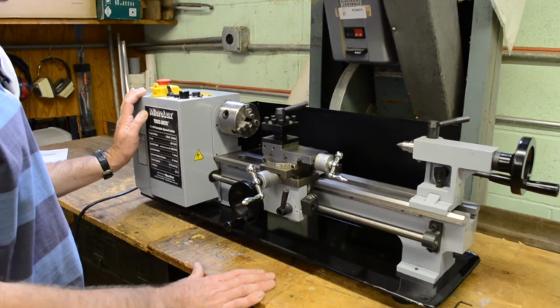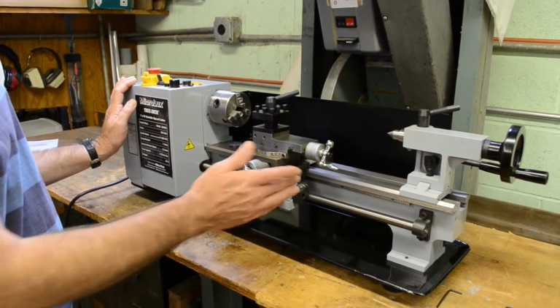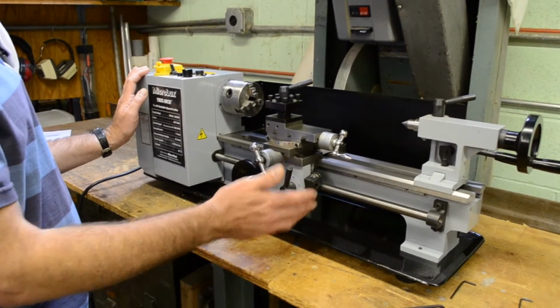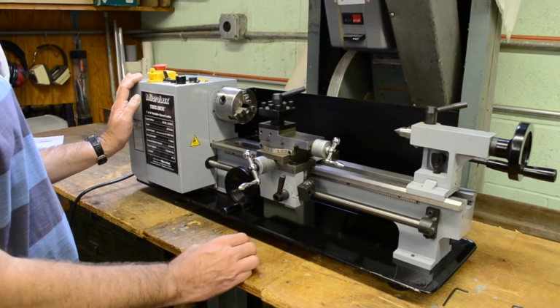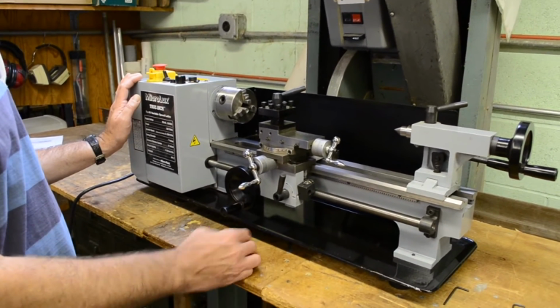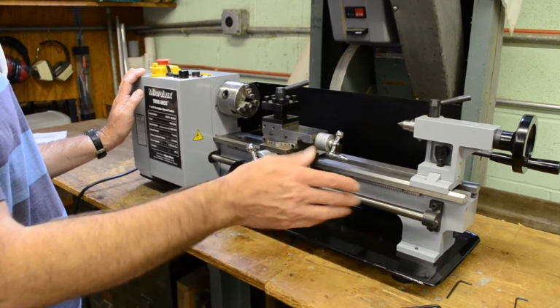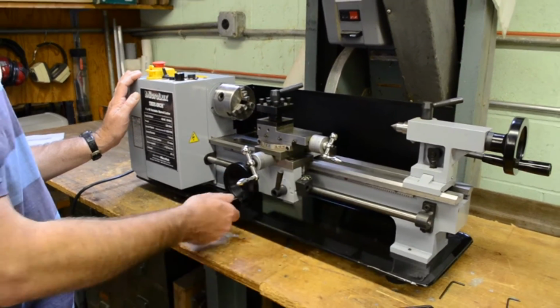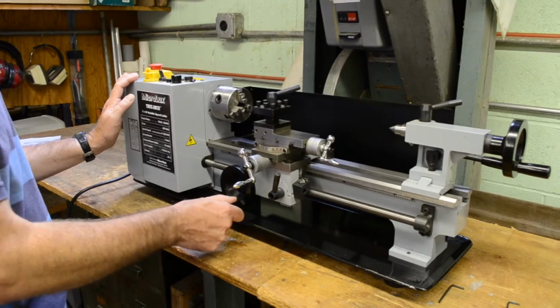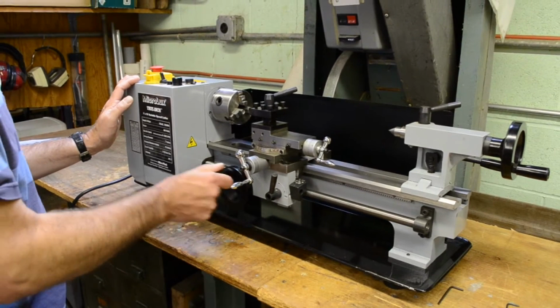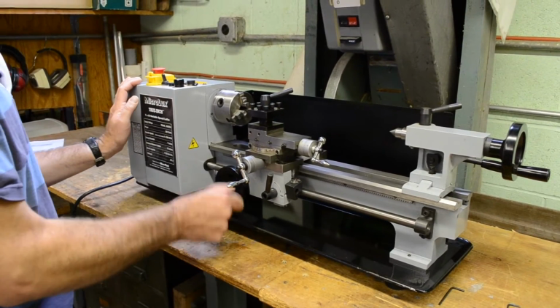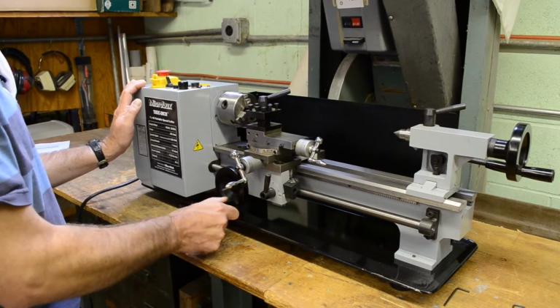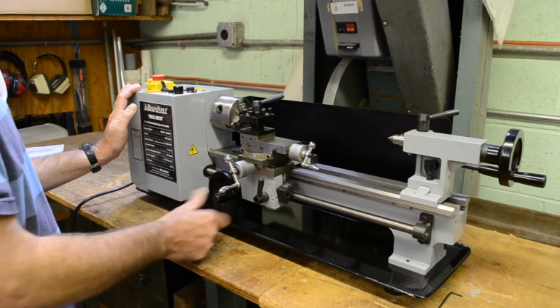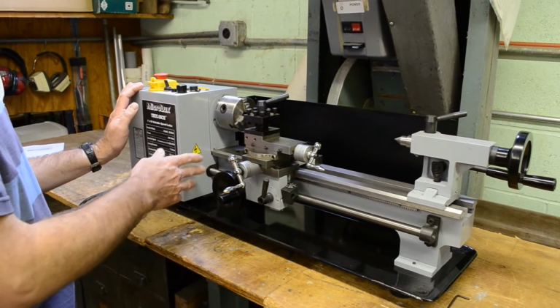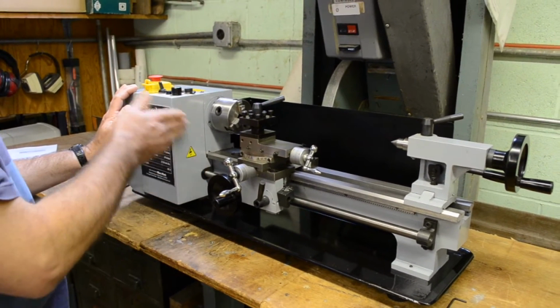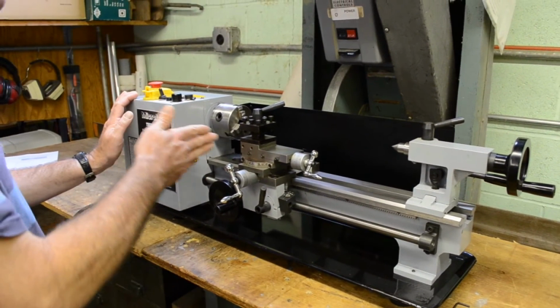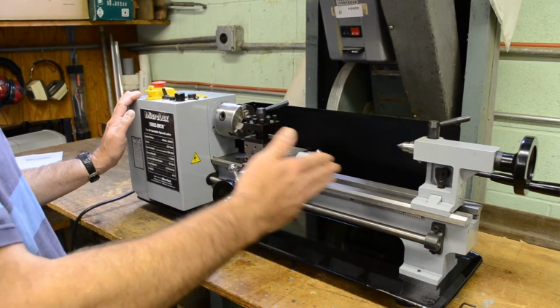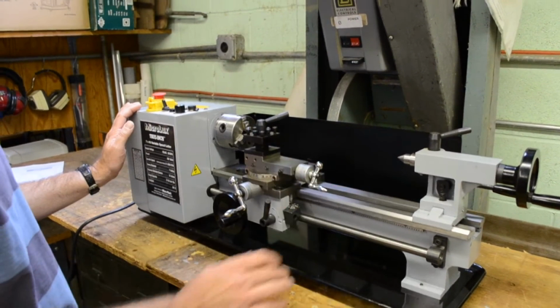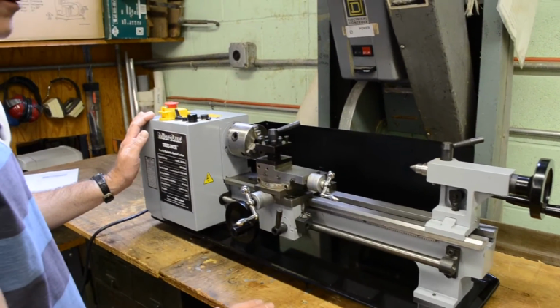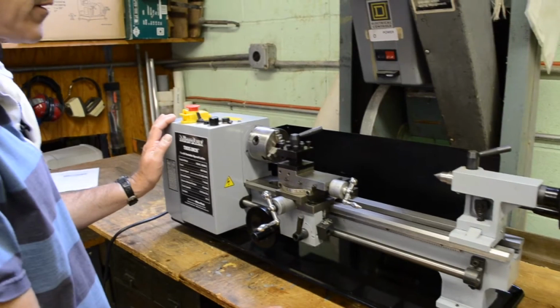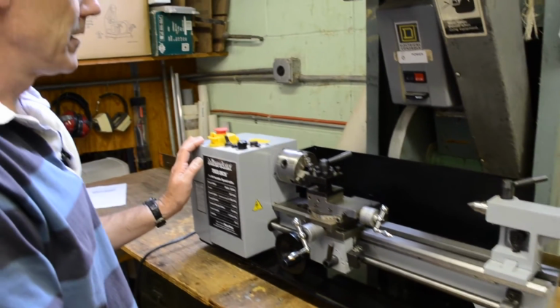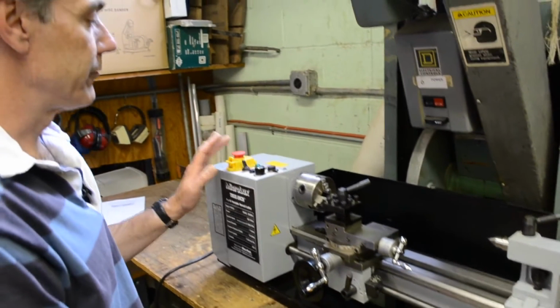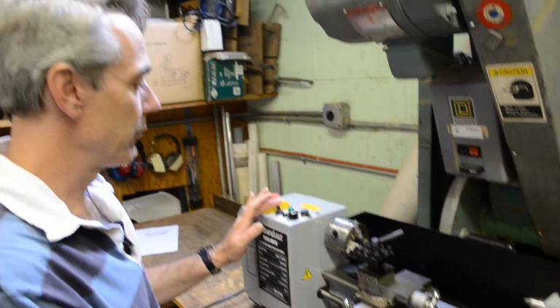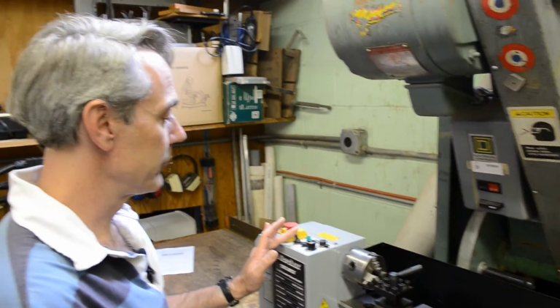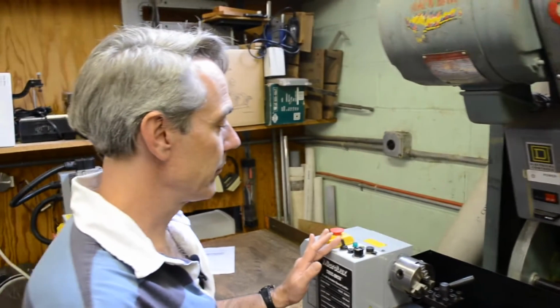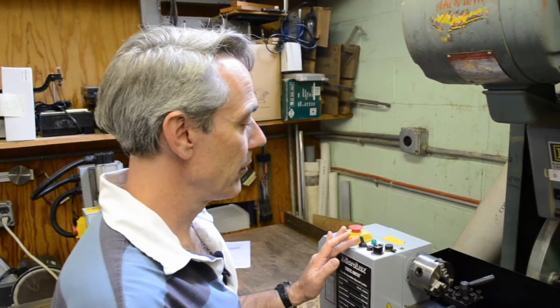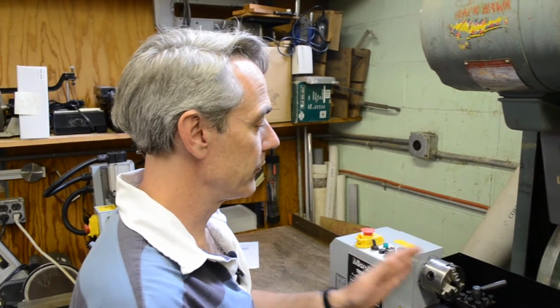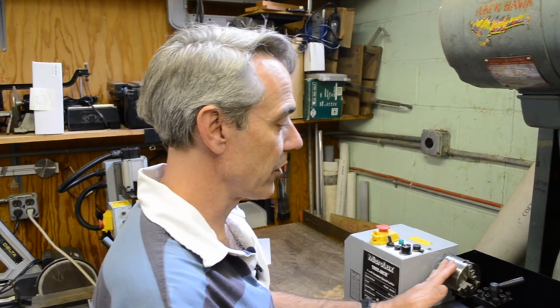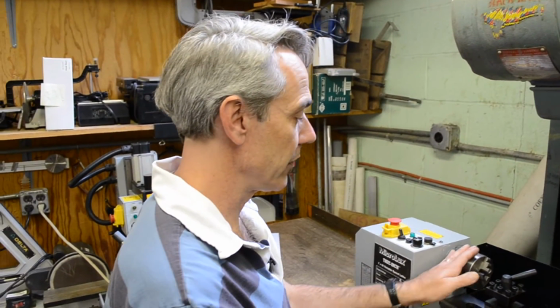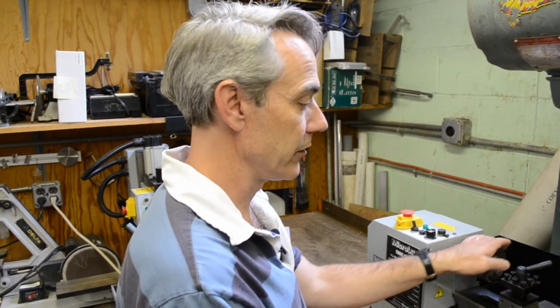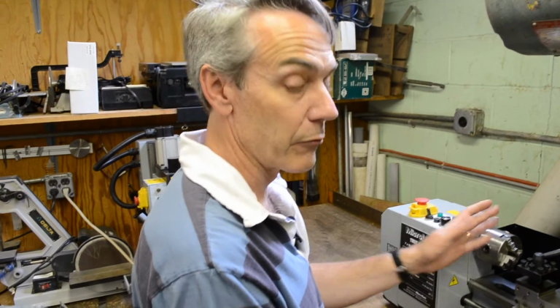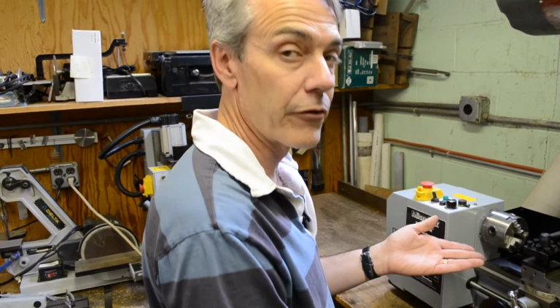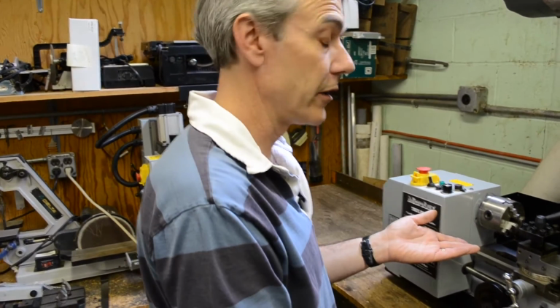It also has power feed, so you don't have to turn the machine manually. You can engage the power feed and have the carriage move by itself. It has forward and reverse chuck rotation, so you can cut reverse threads.